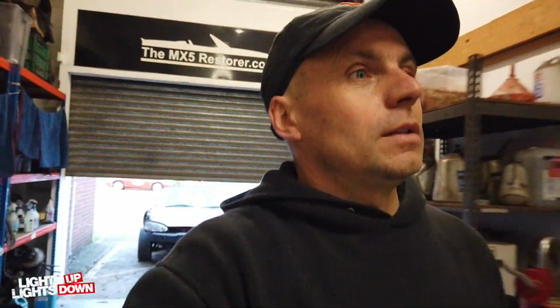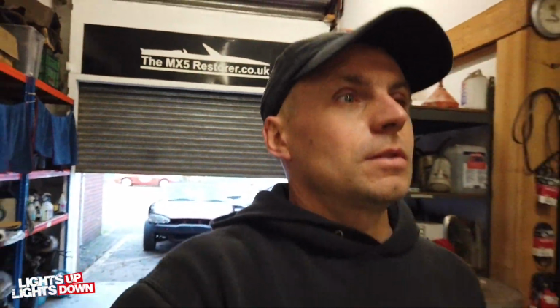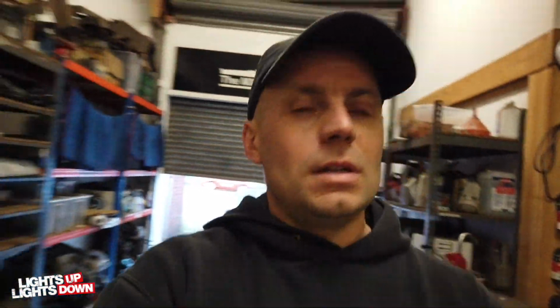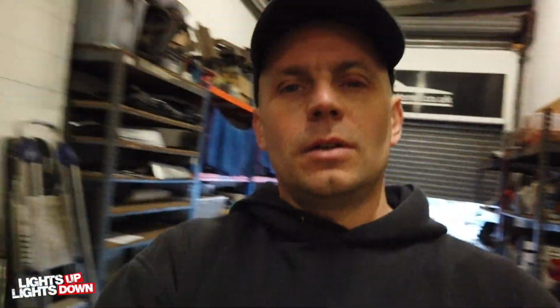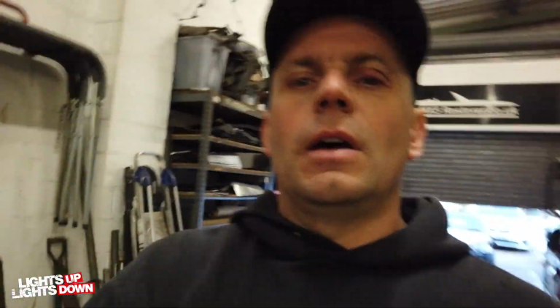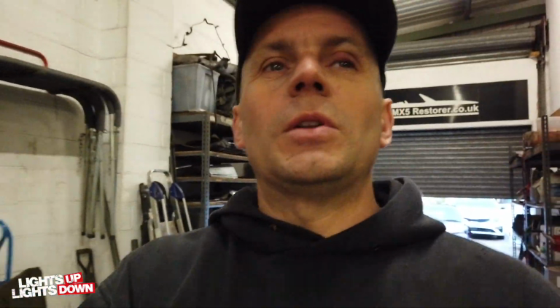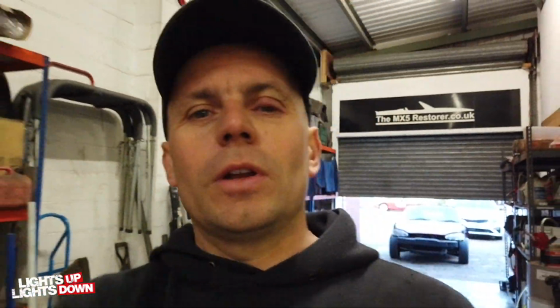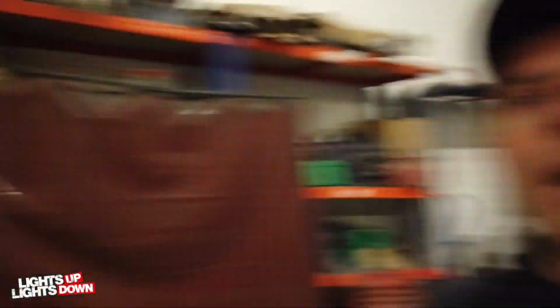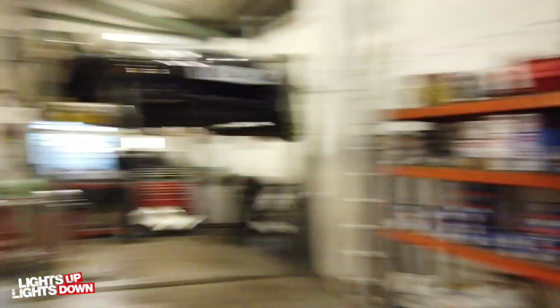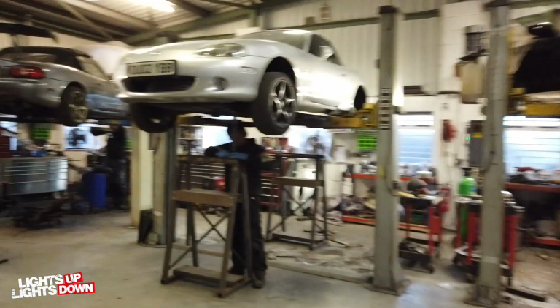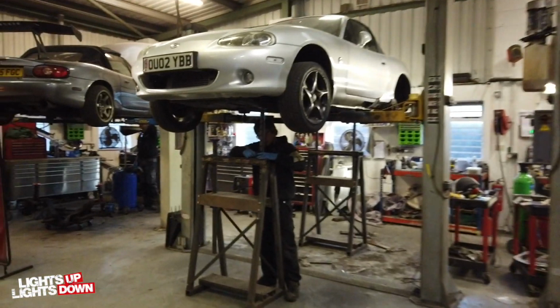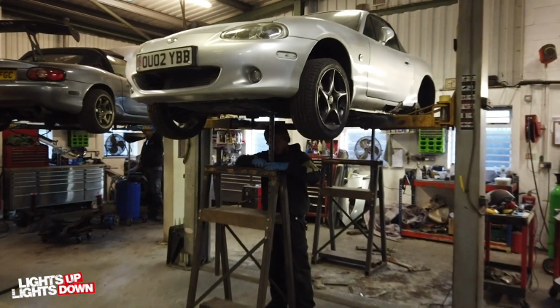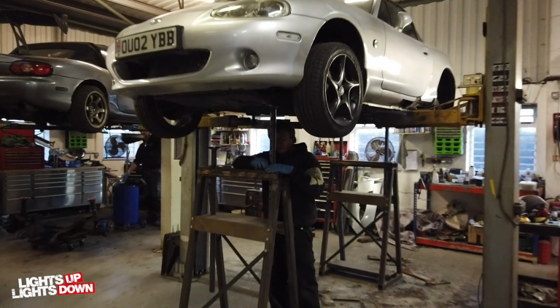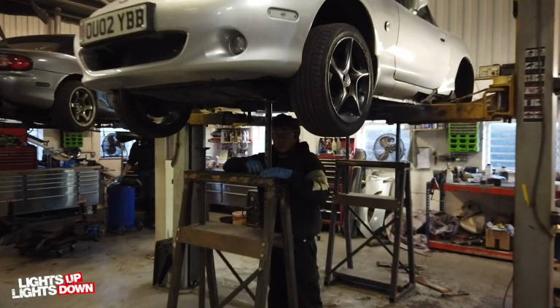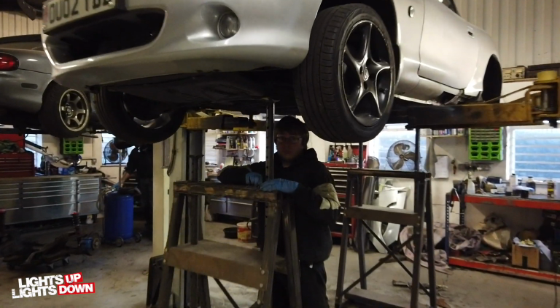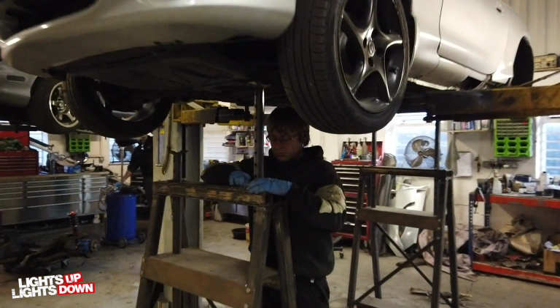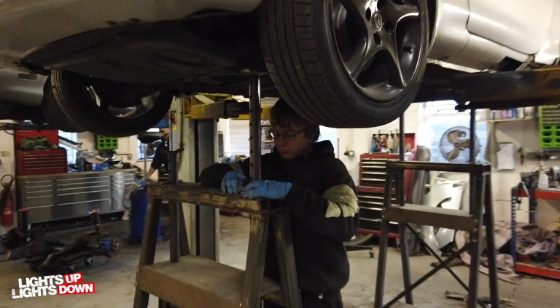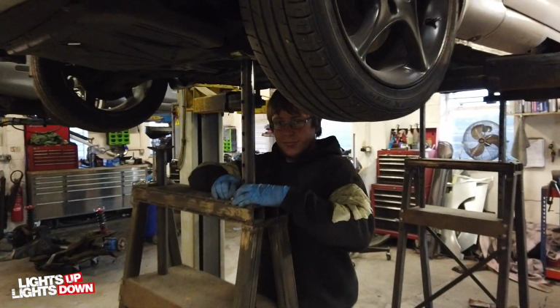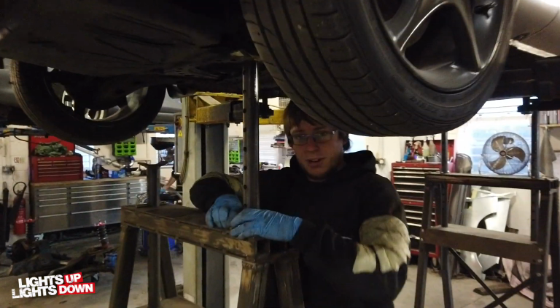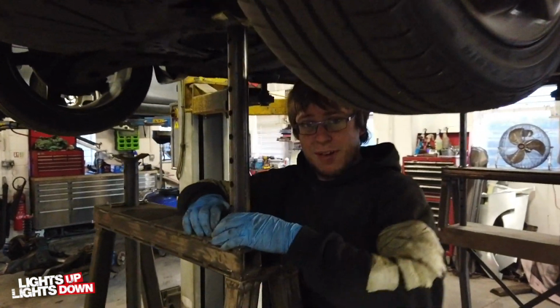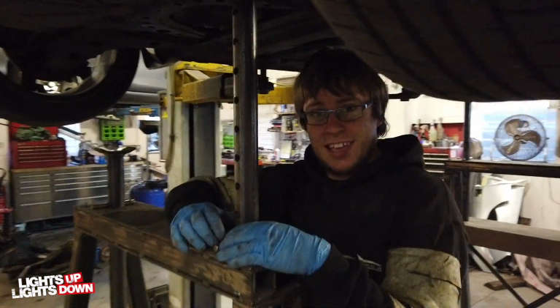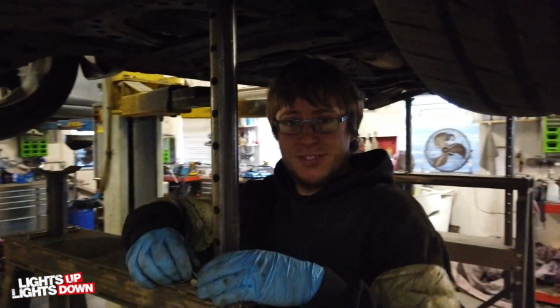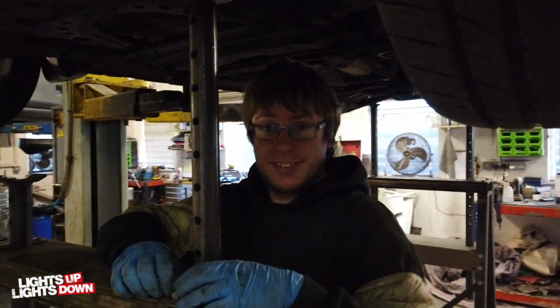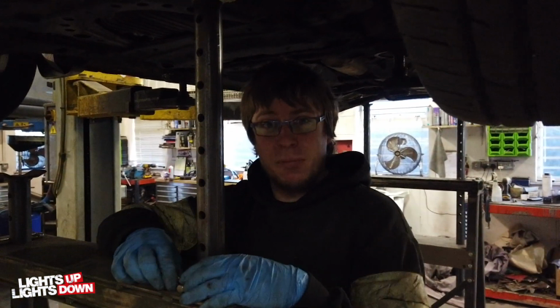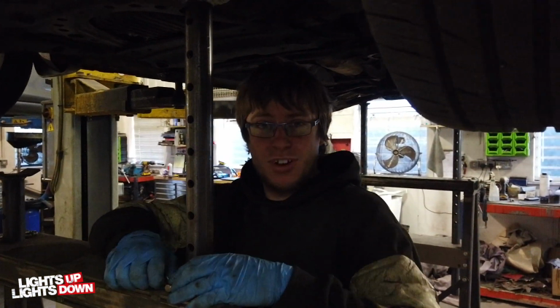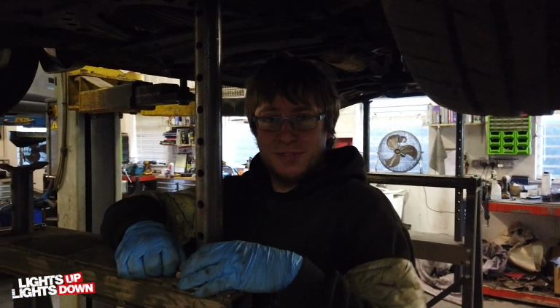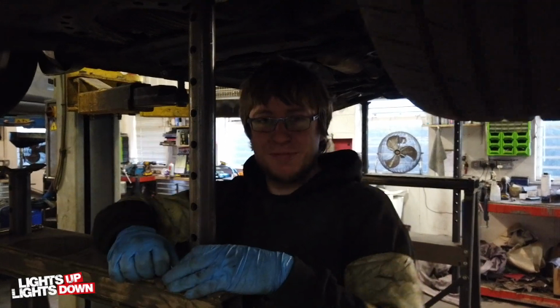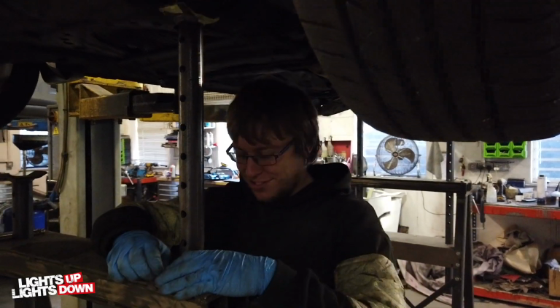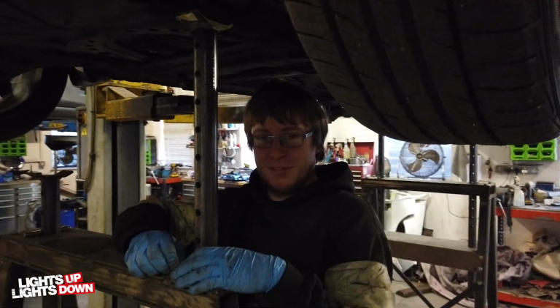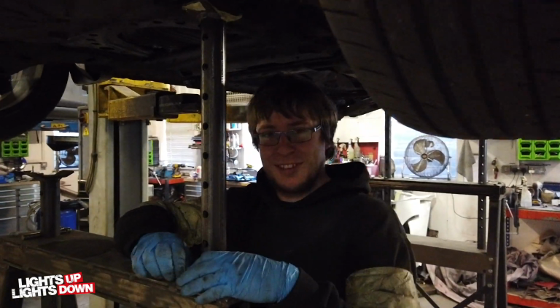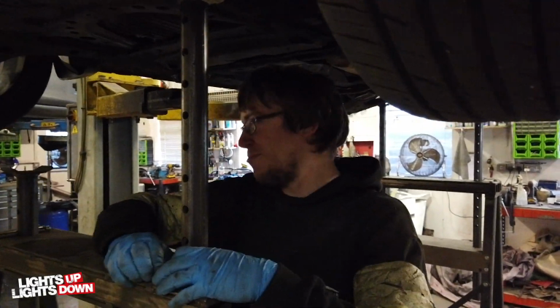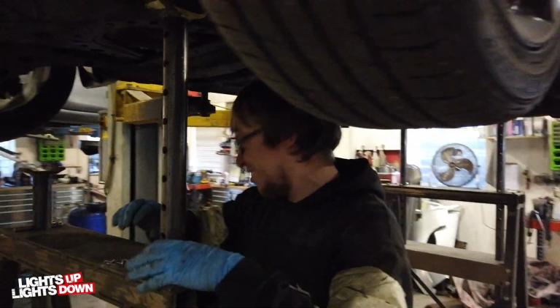I've just been talking about how happy you are to get your car back, Ash. He's prepared it back together and will sit it on the drive until summer comes again.